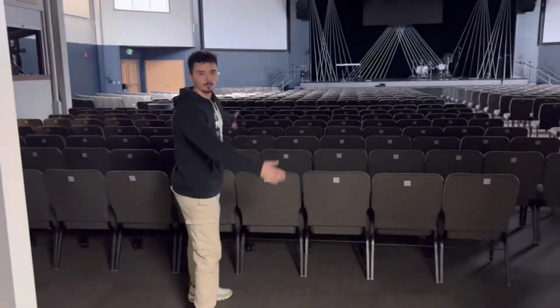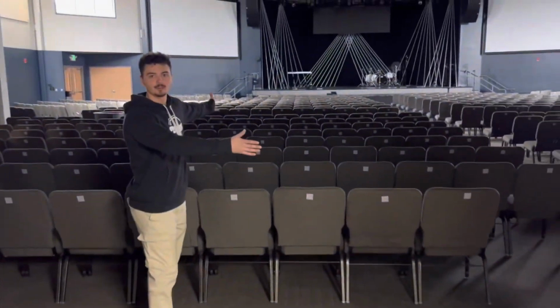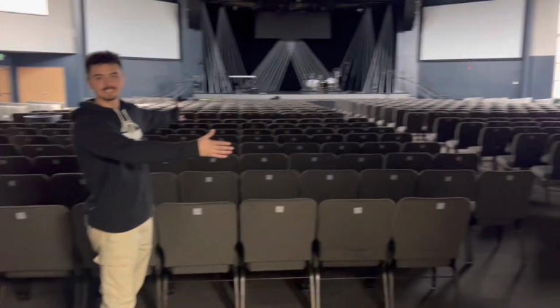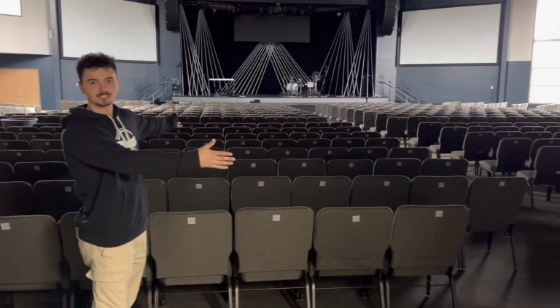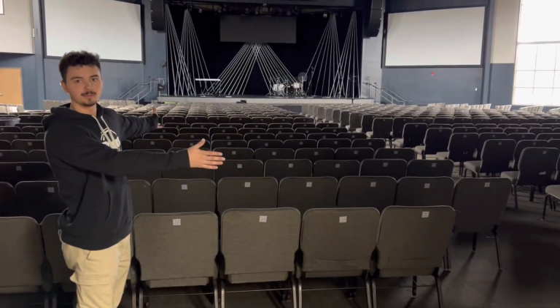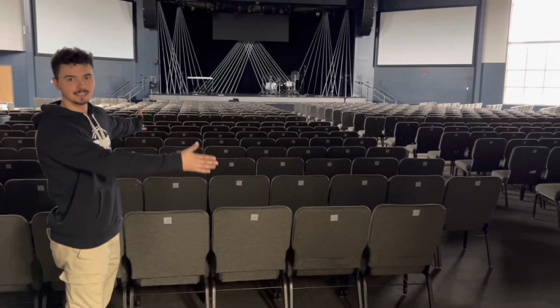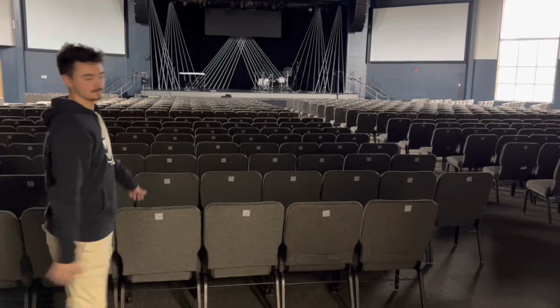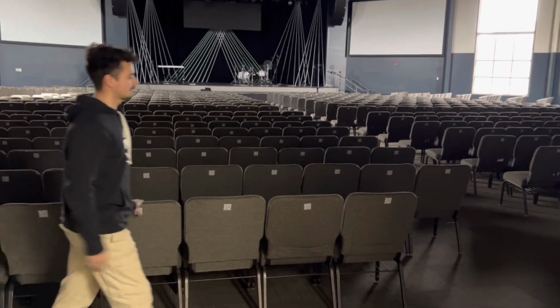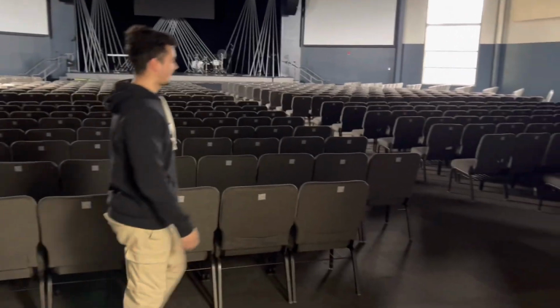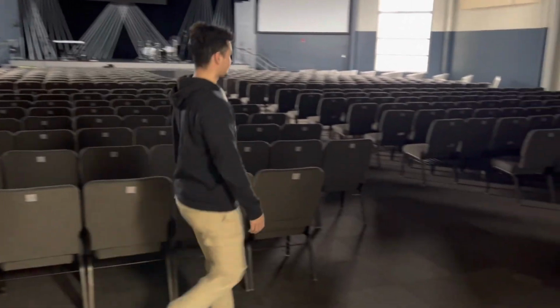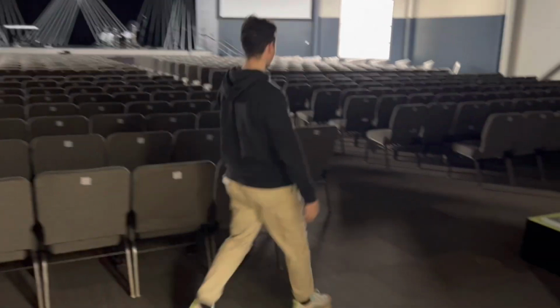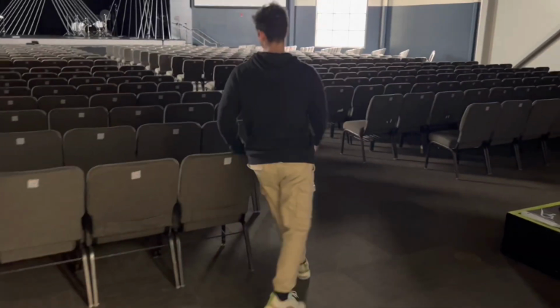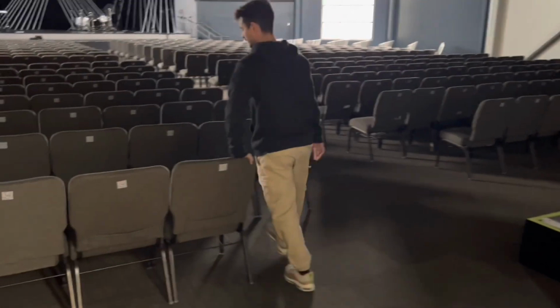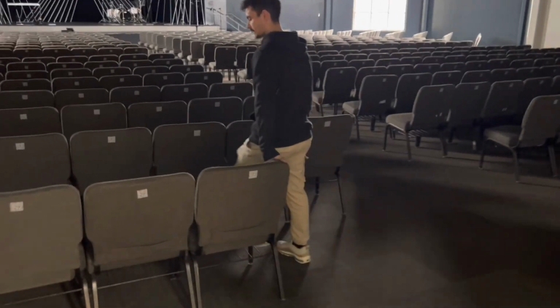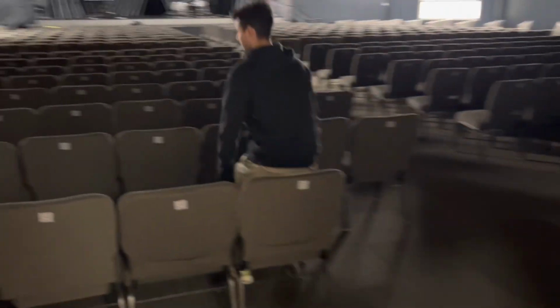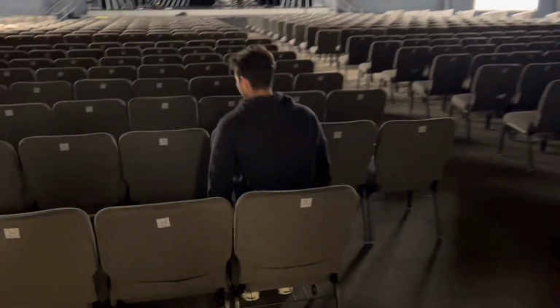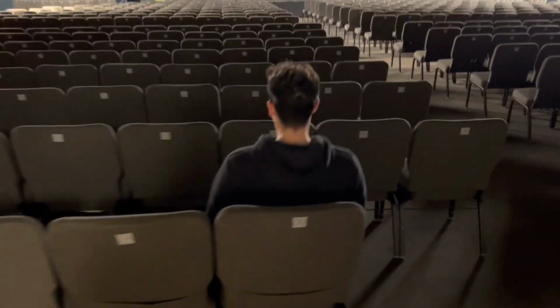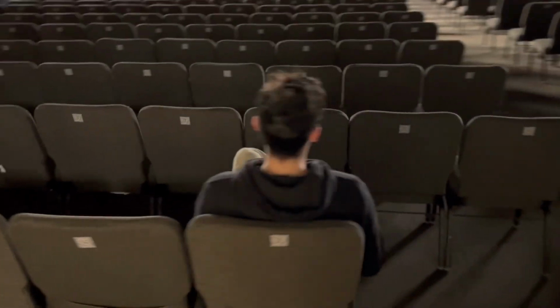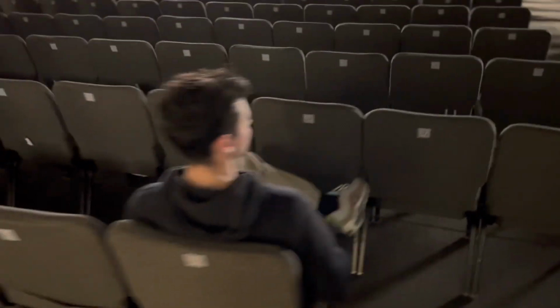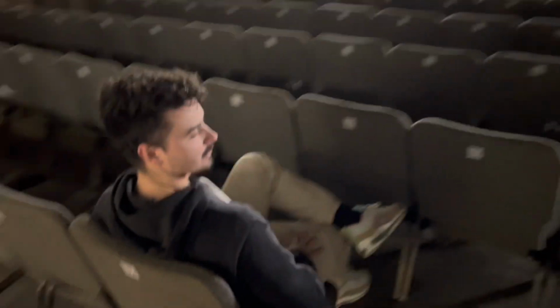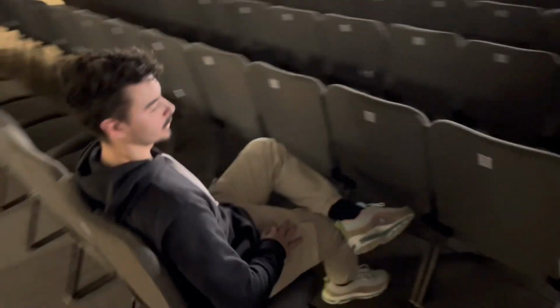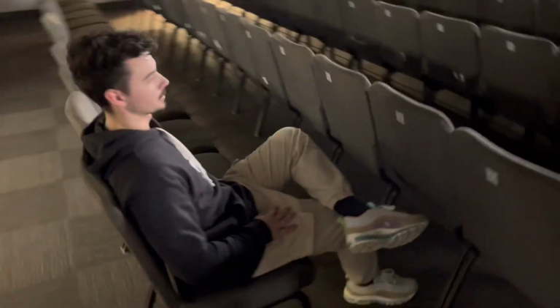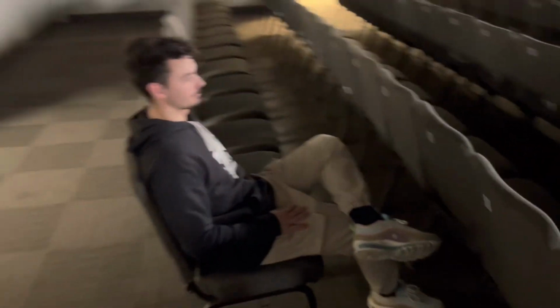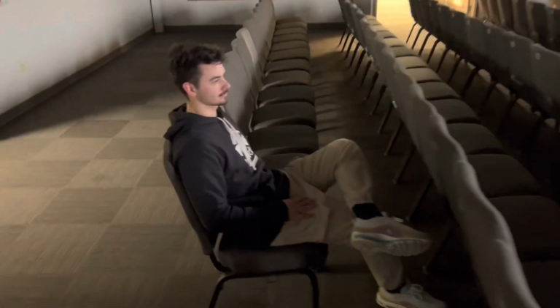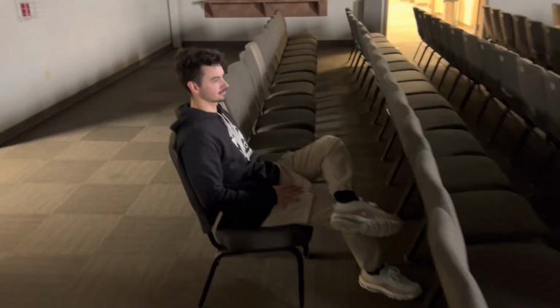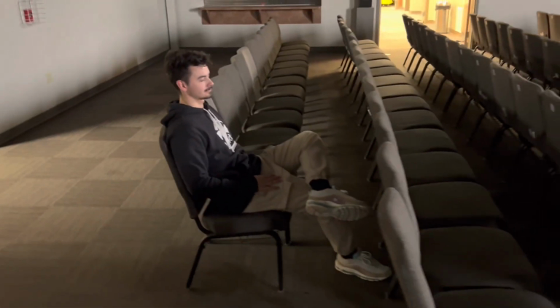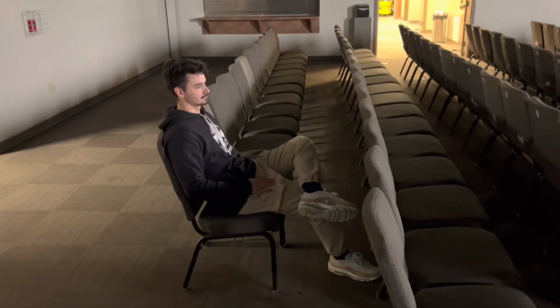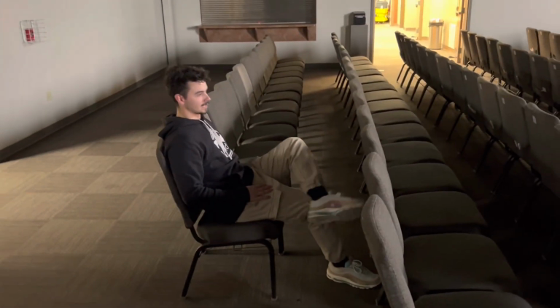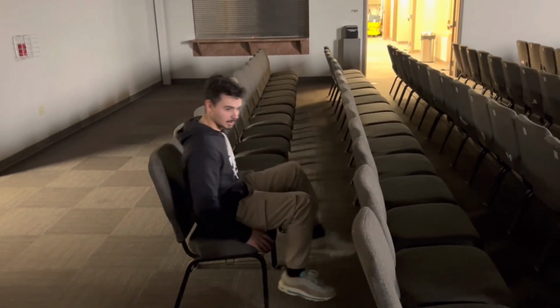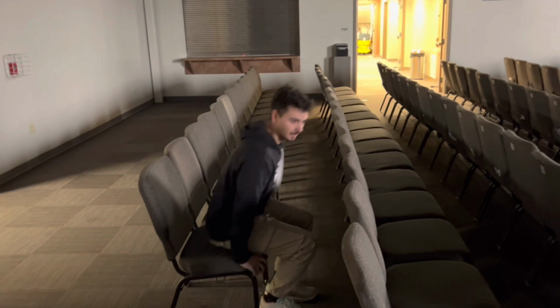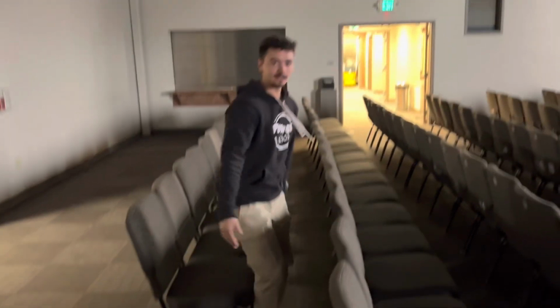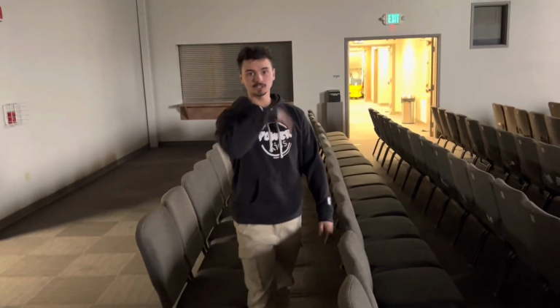Wow, isn't this just so amazing? I love just being able to sit in these chairs and listen to Pastor Jeff give a great sermon. Sermon over. Alright guys, let's go — we're going to head outside.